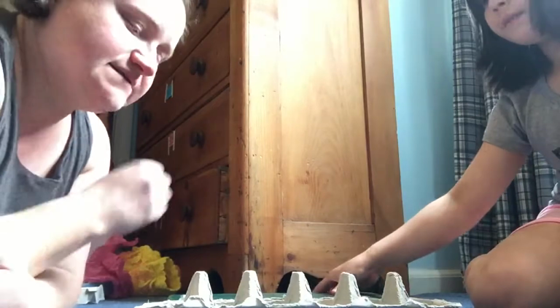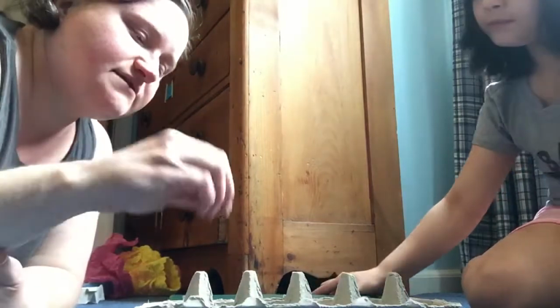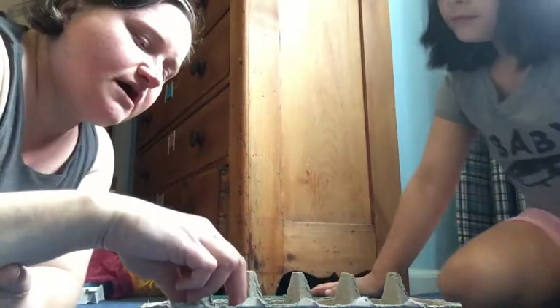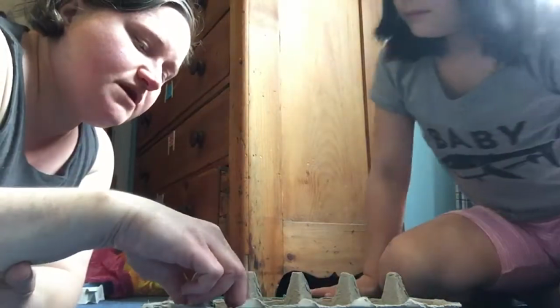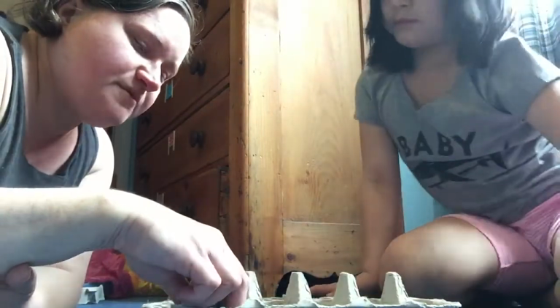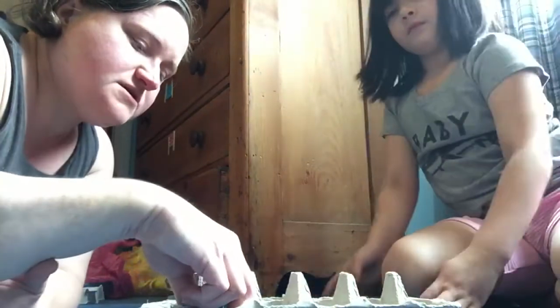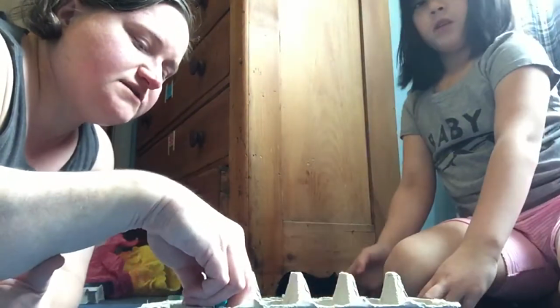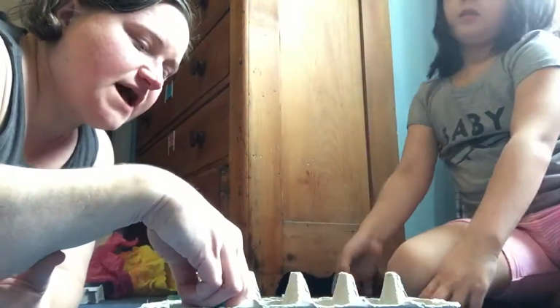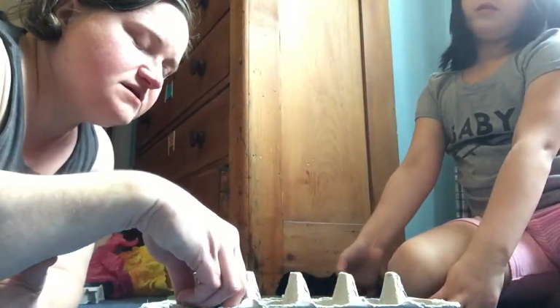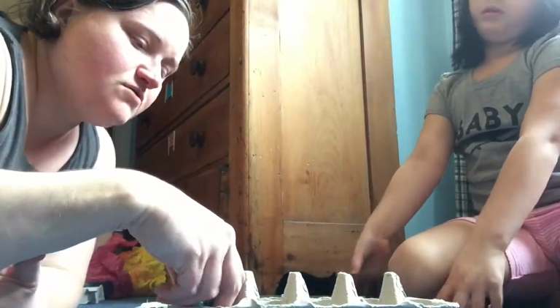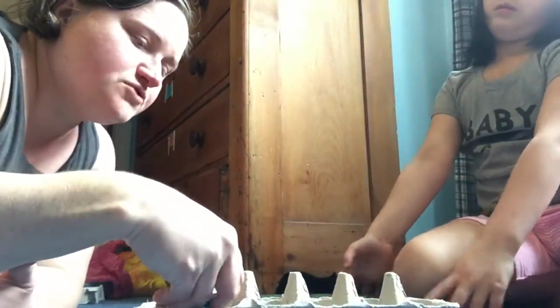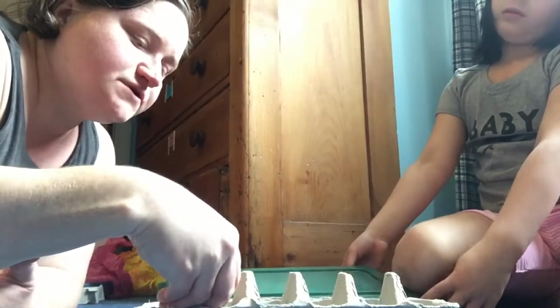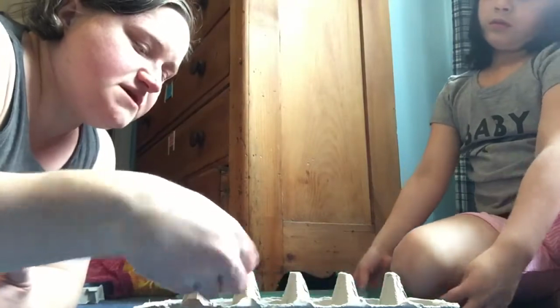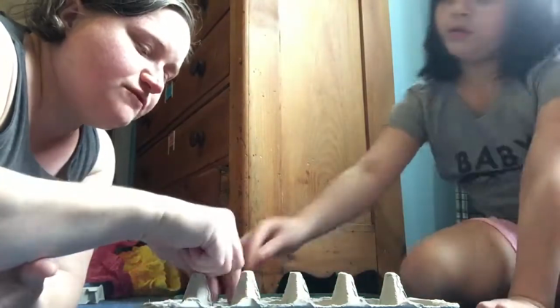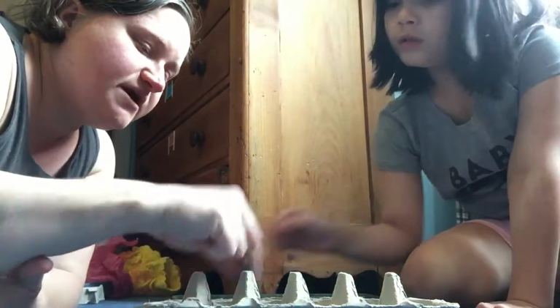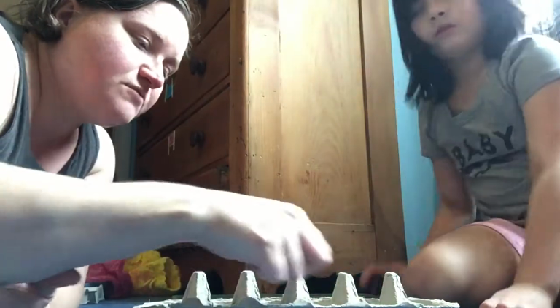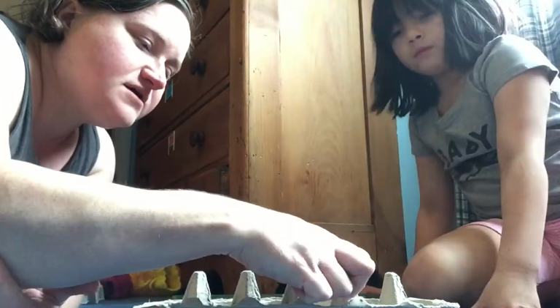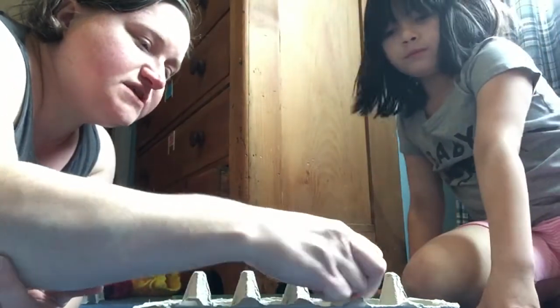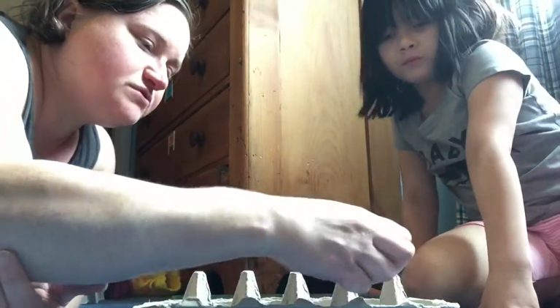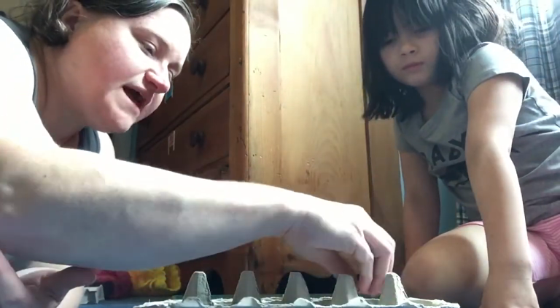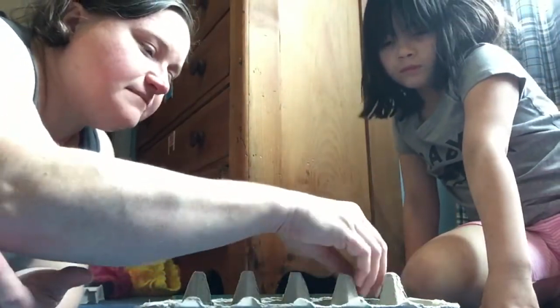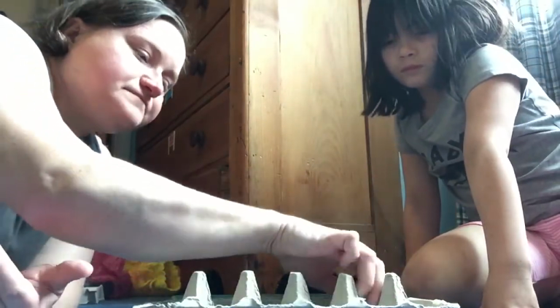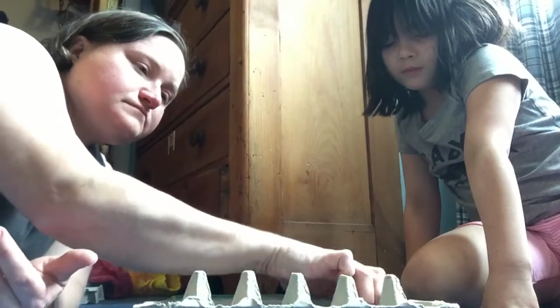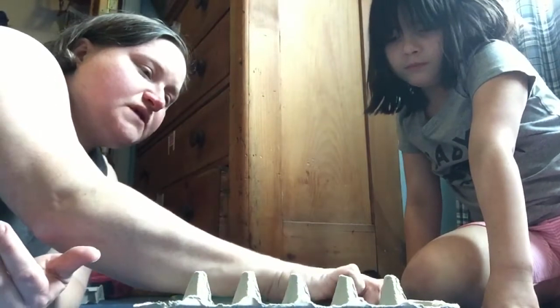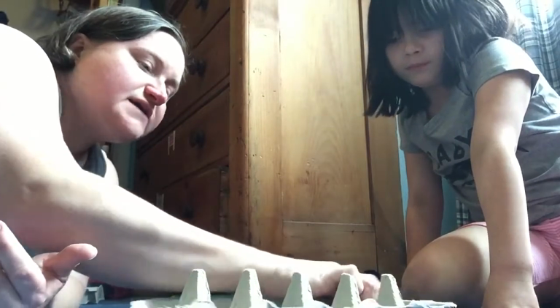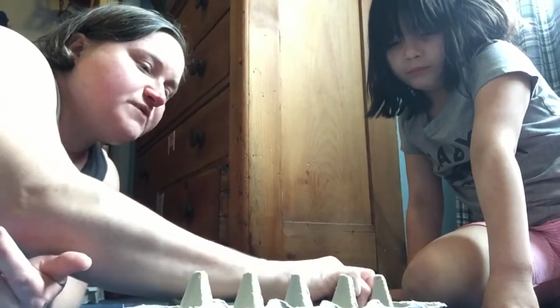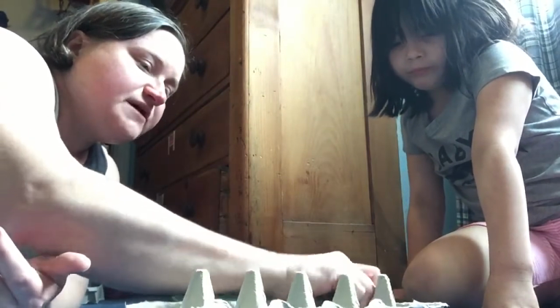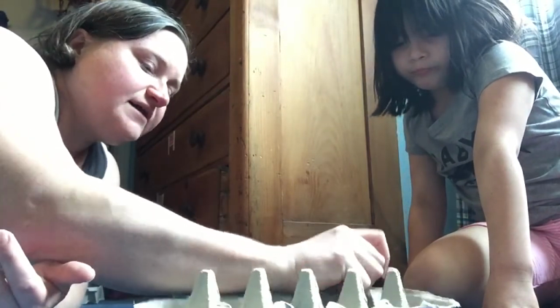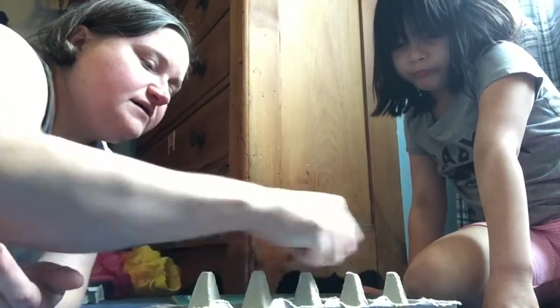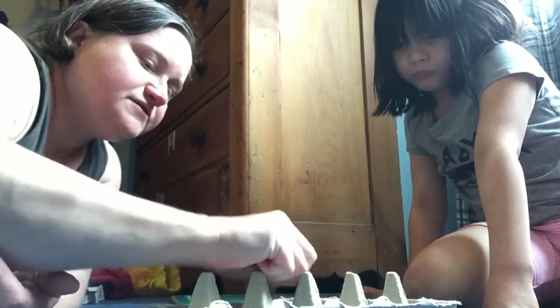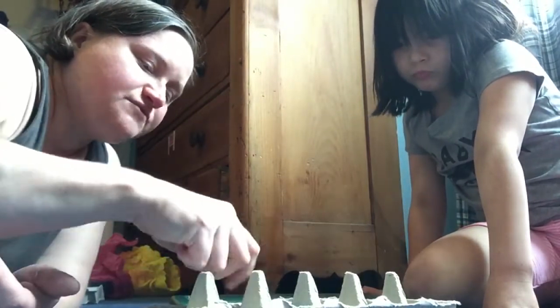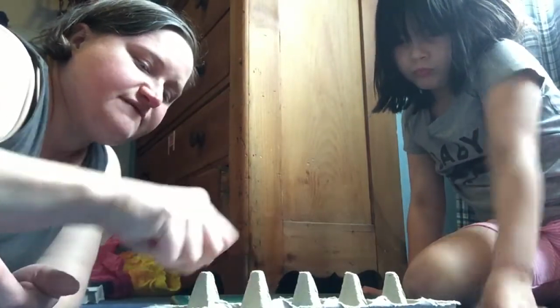In your family, you can decide what your rules are going to be. If you want to play in a different way, you just have to agree to it ahead of time. There are lots of different ways to play mancala and lots of ways to have fun.